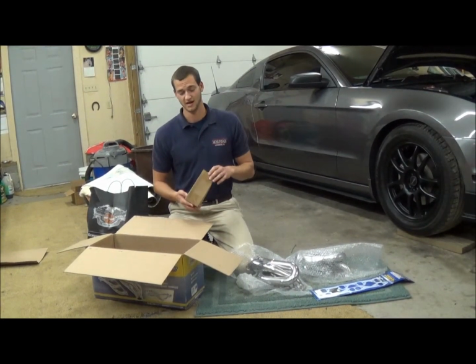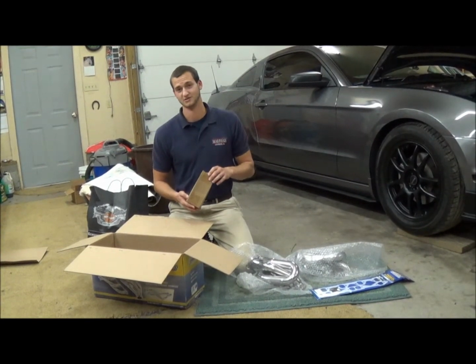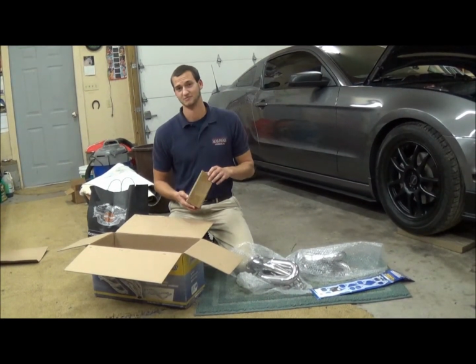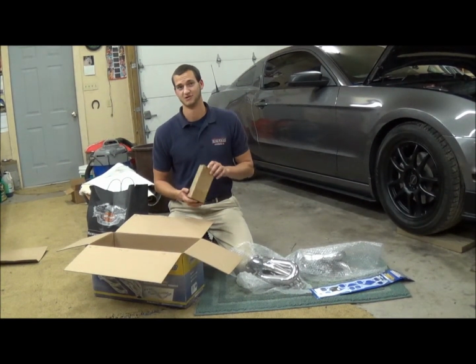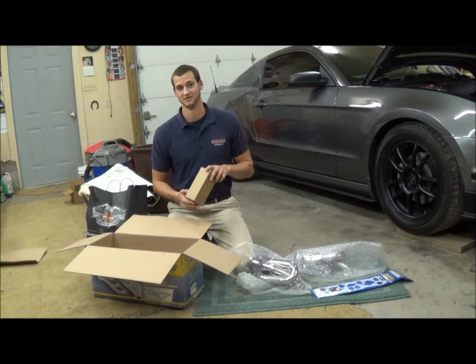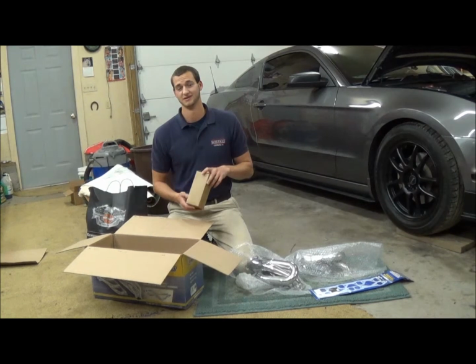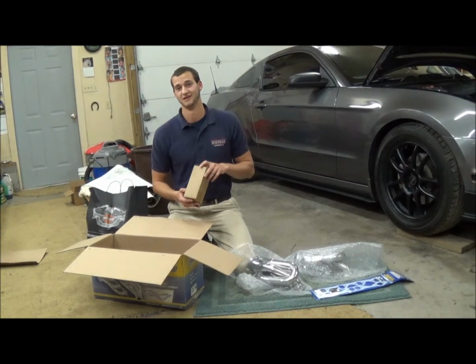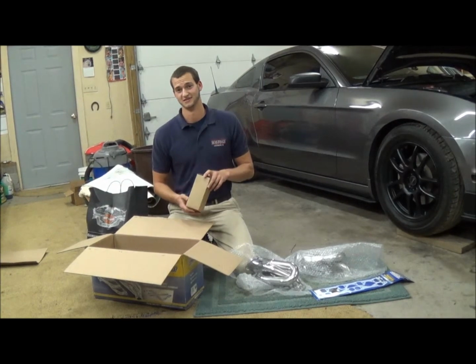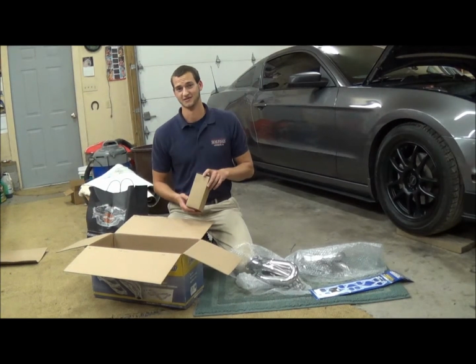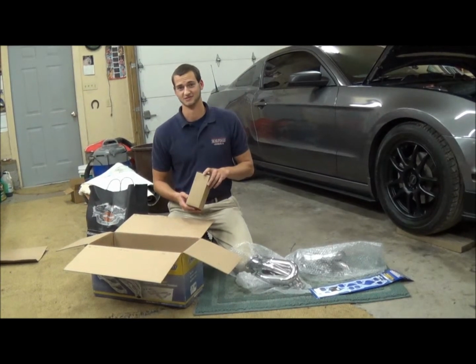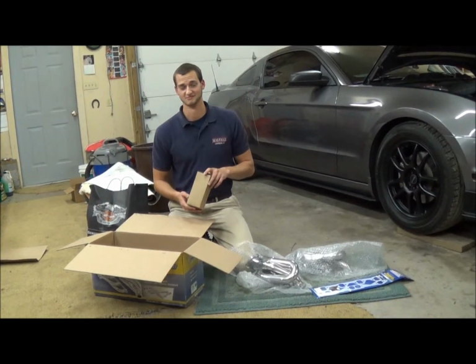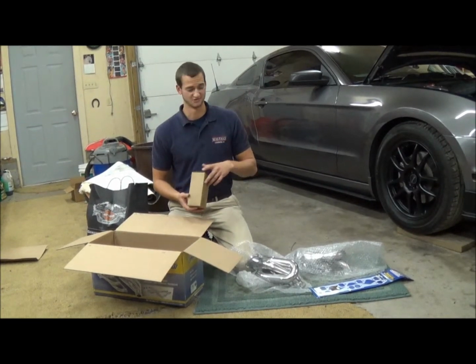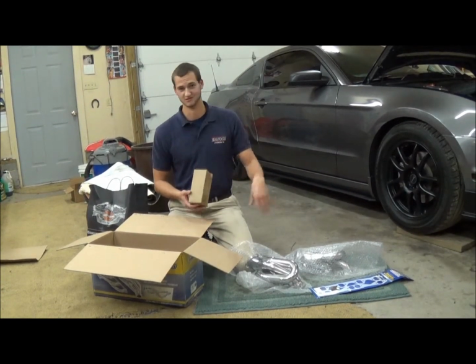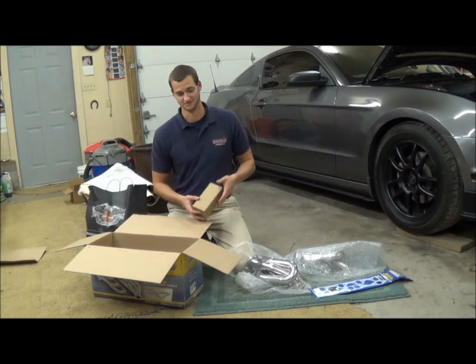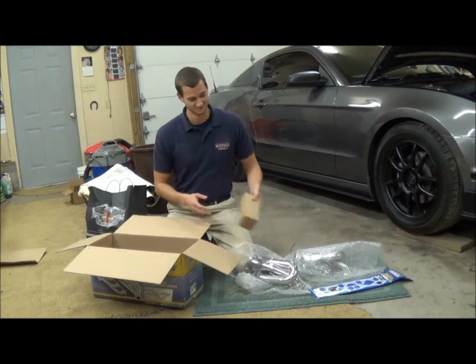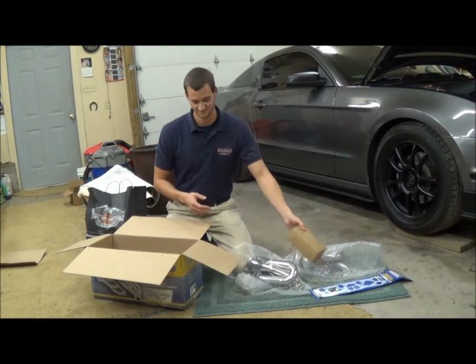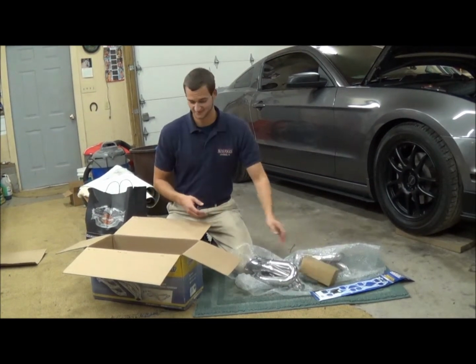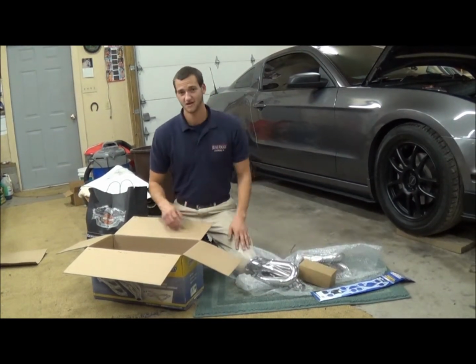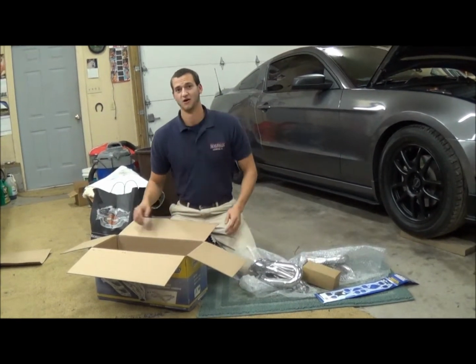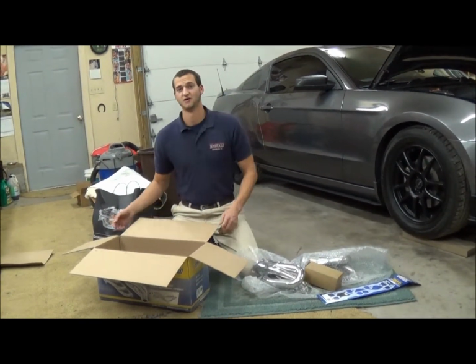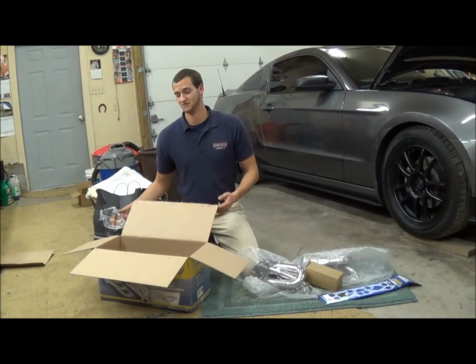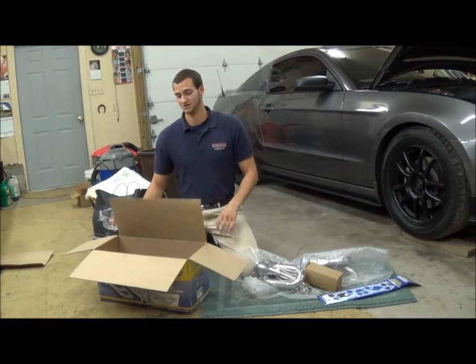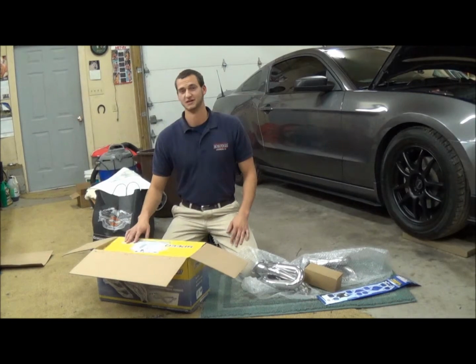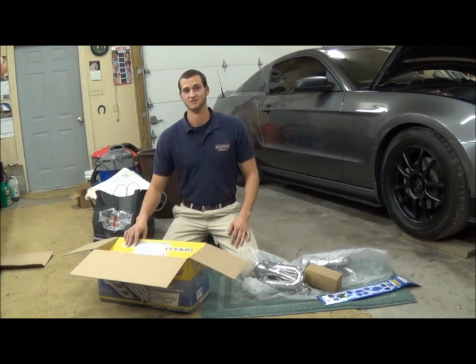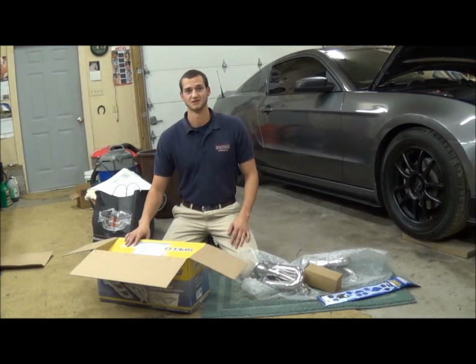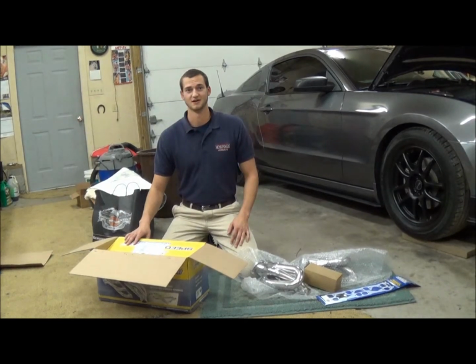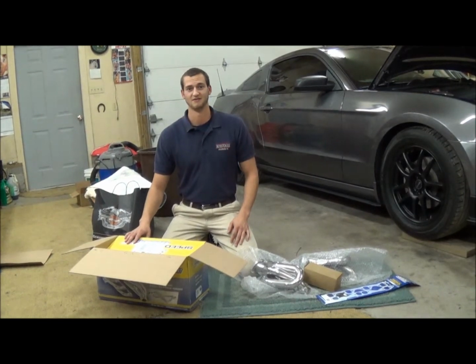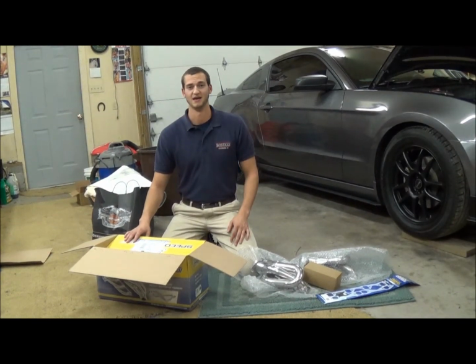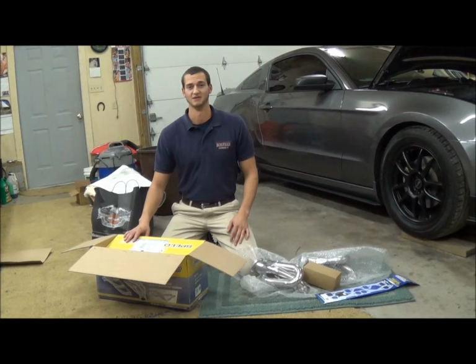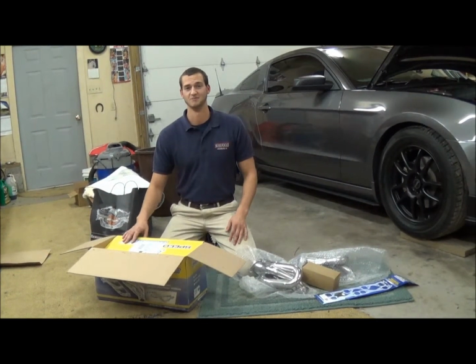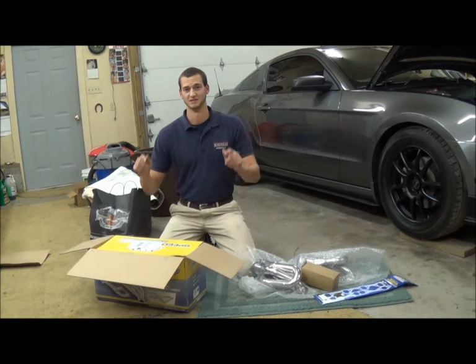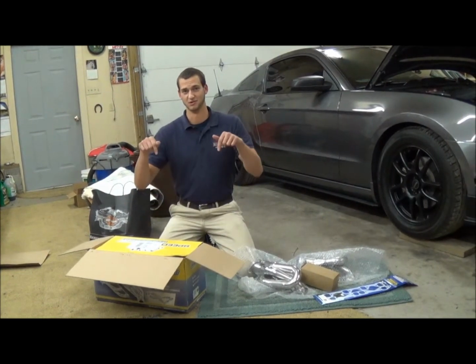Not to mention, the best part about this is the decal that comes in. And also, if you're interested, I do have an Instagram account and the name is in the link below.